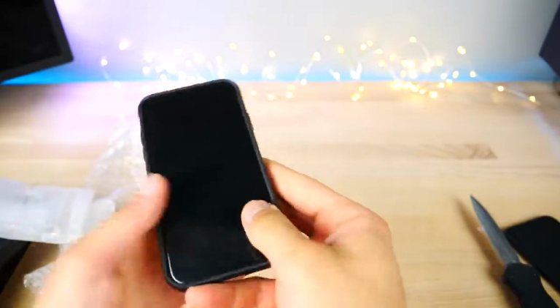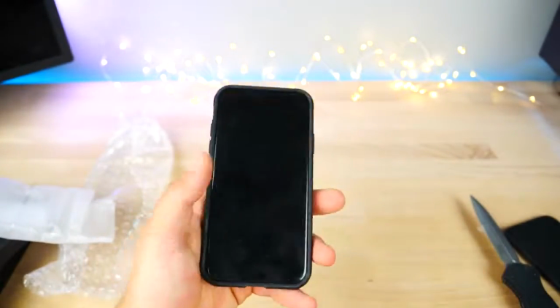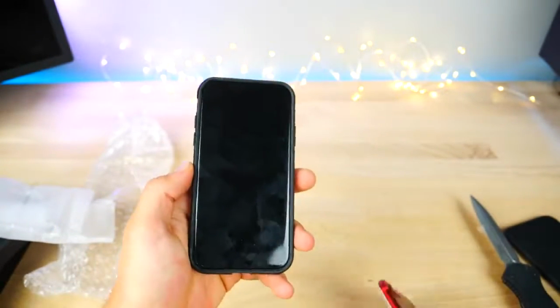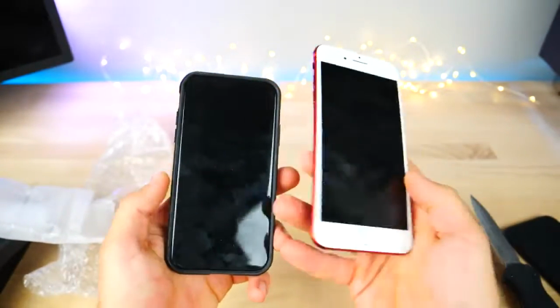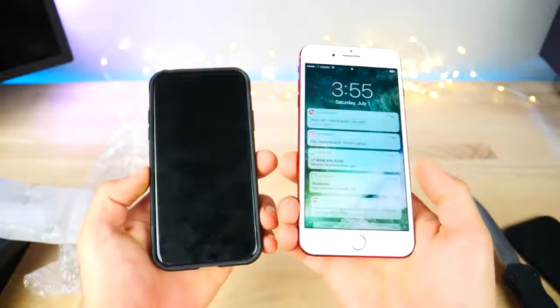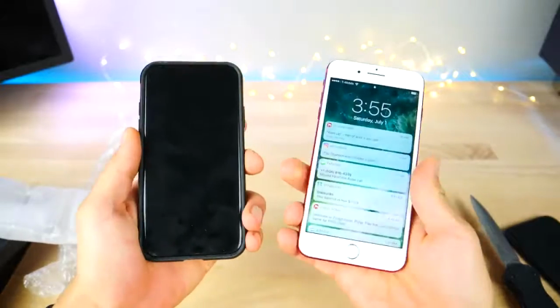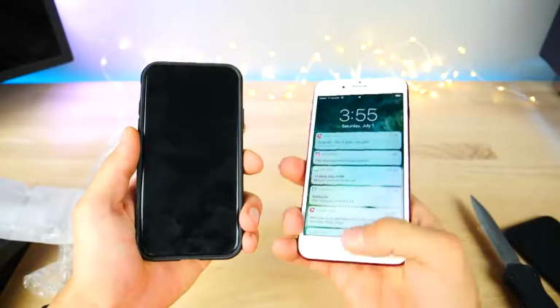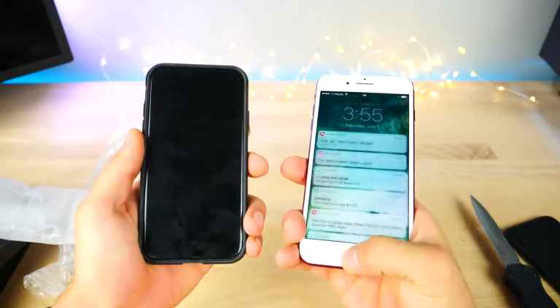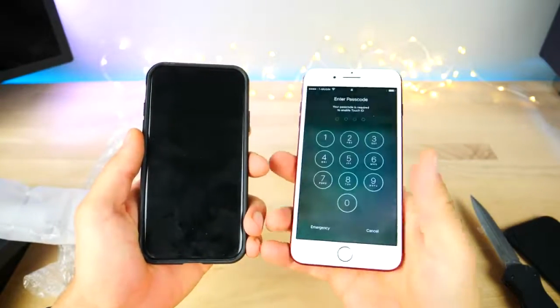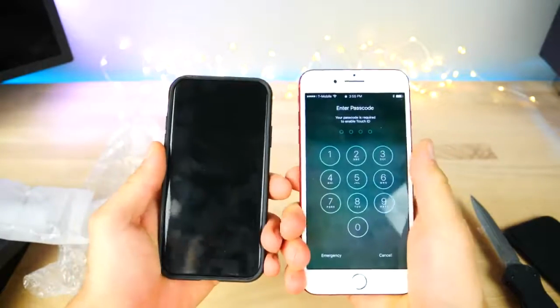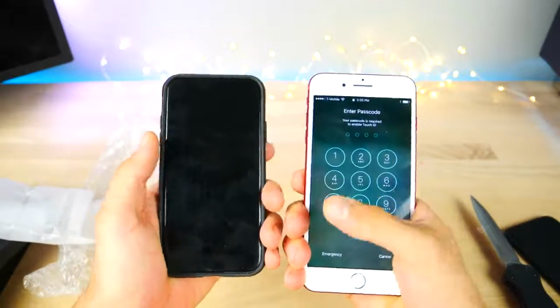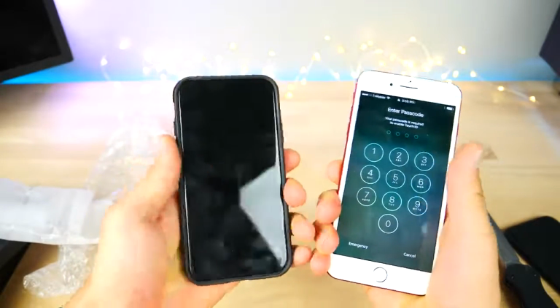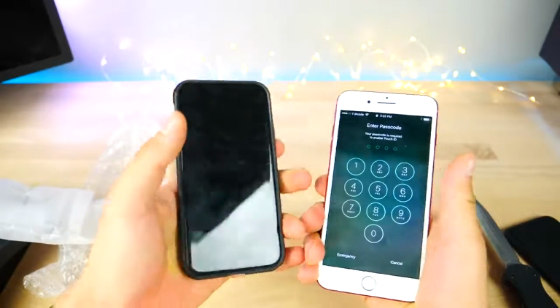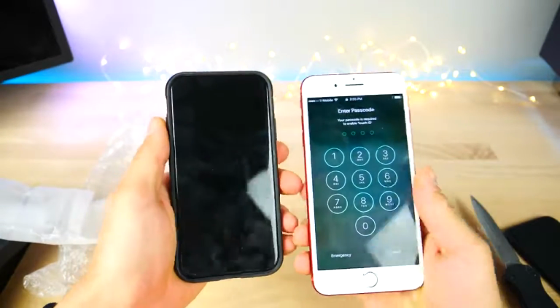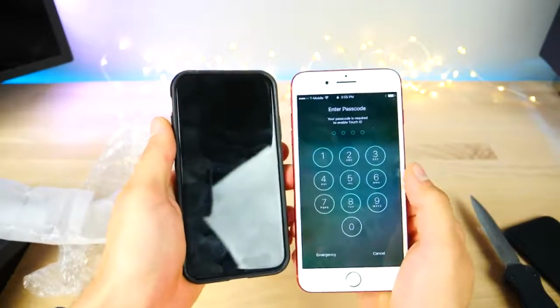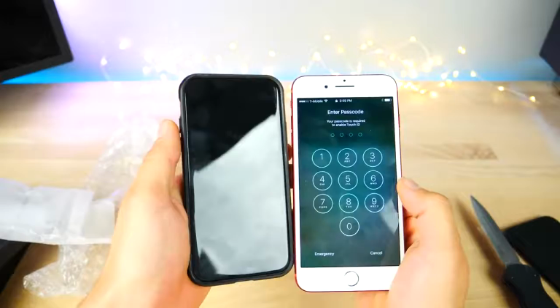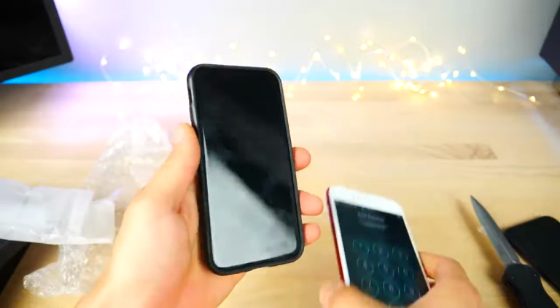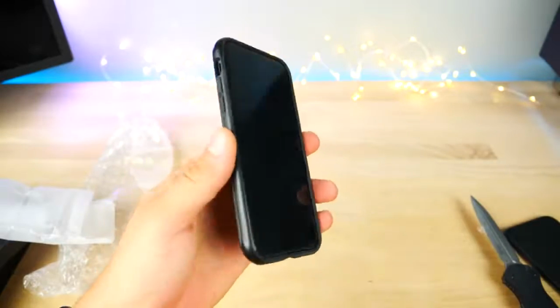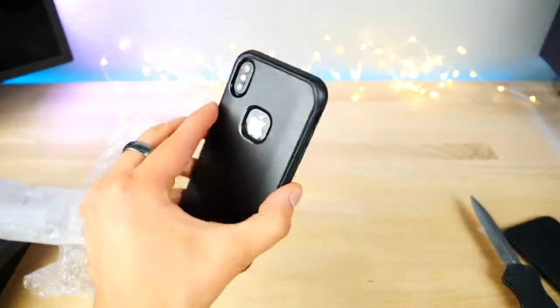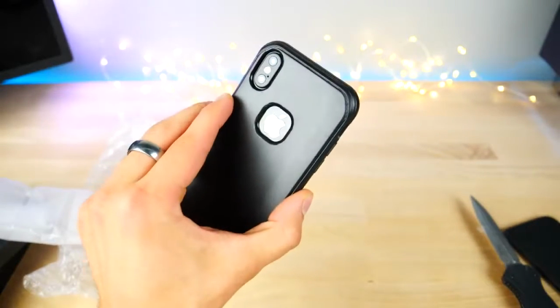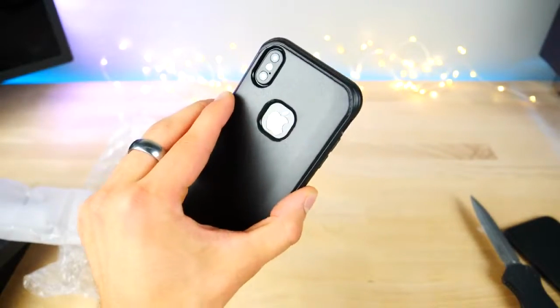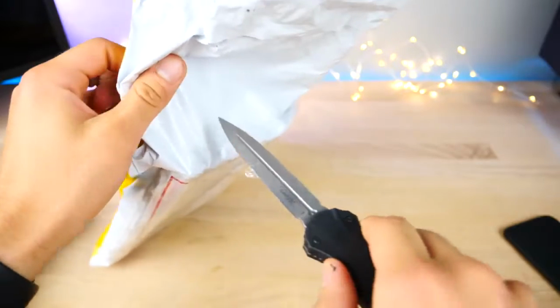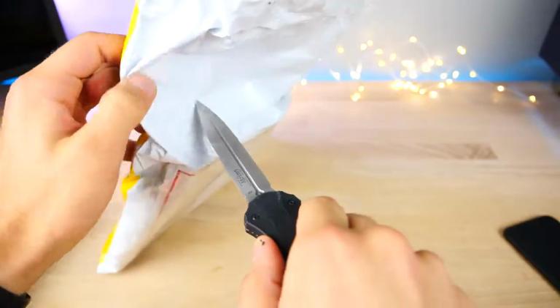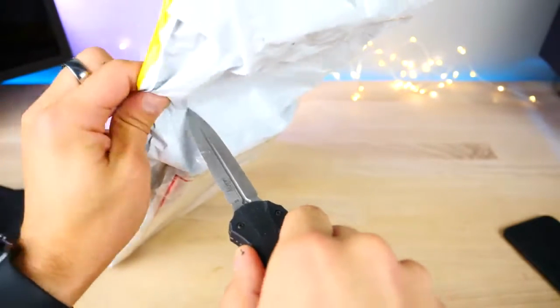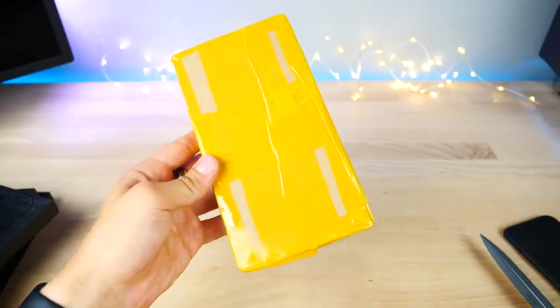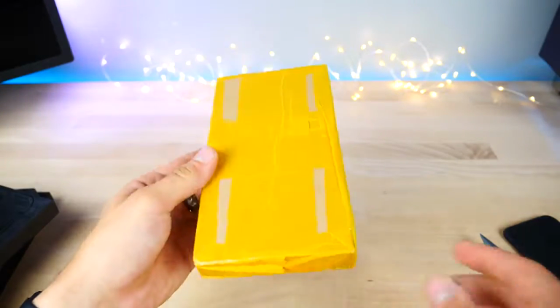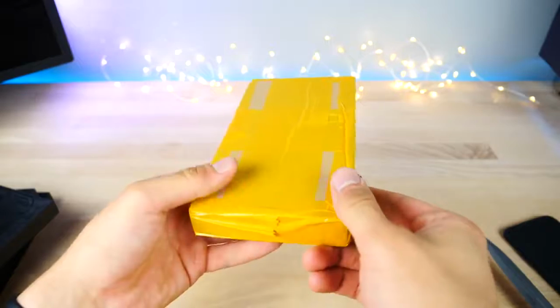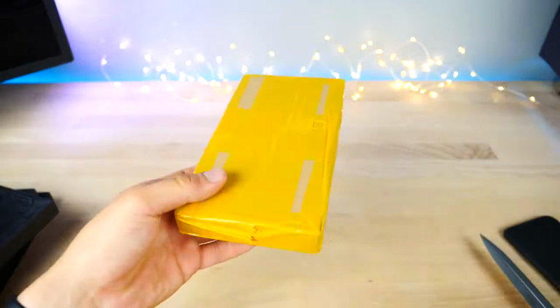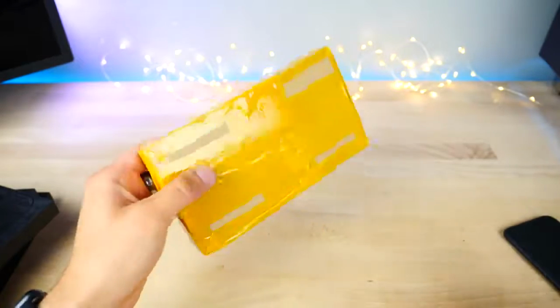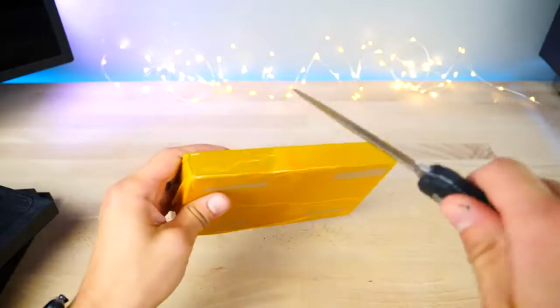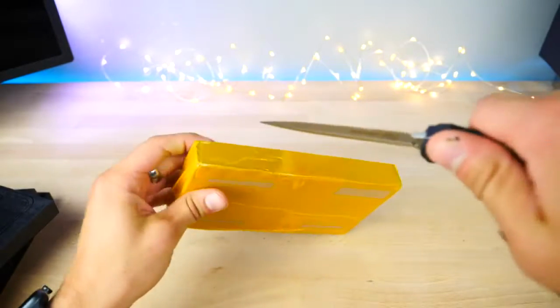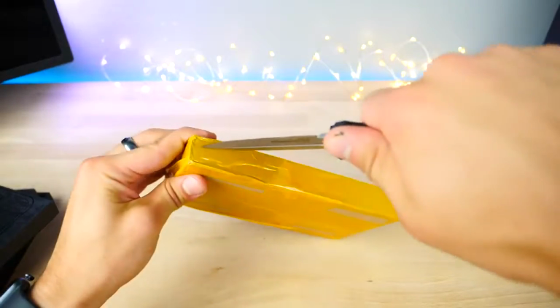Compared to my iPhone 7 Plus it's a lot easier to hold and manage with one hand — not as wide, but you get a bigger display as well. Let's go ahead and take a look at those screen protectors. These I personally ordered; they were not provided by the same company.